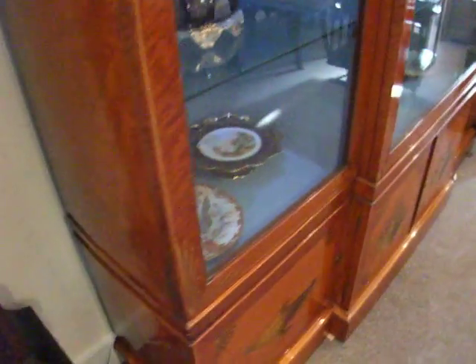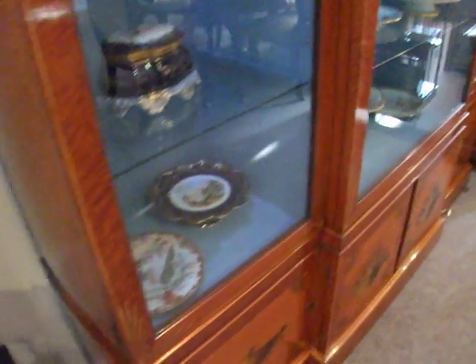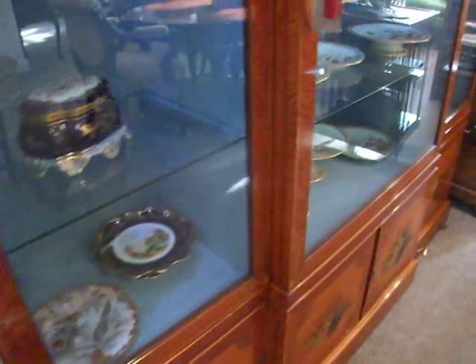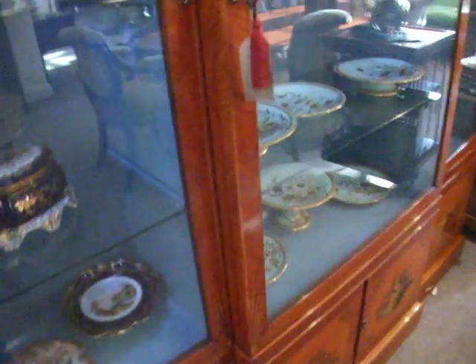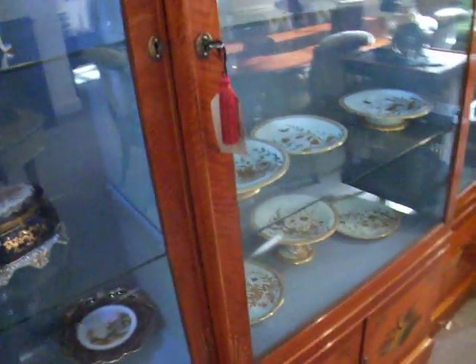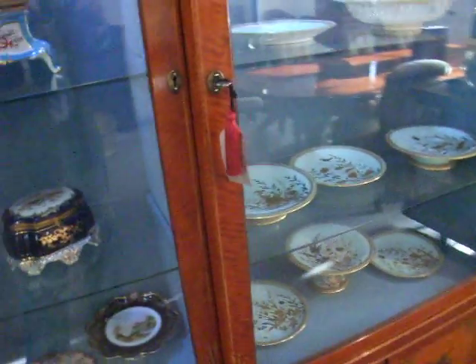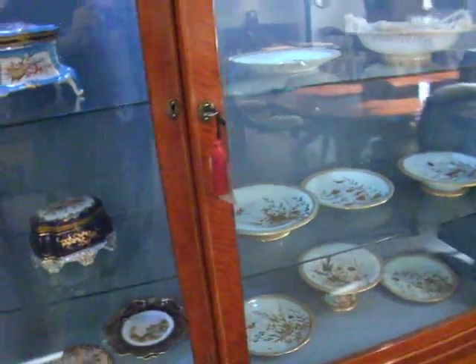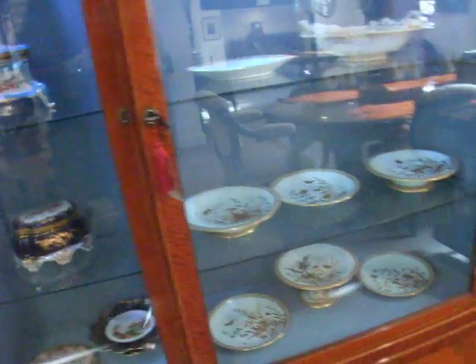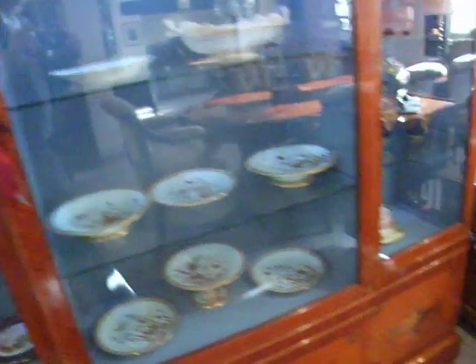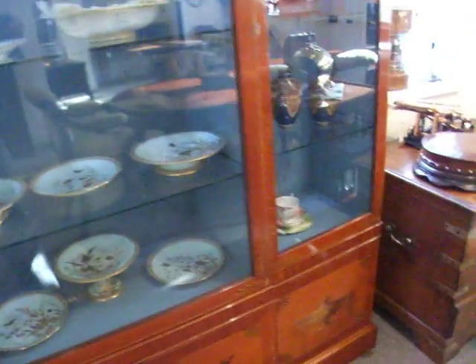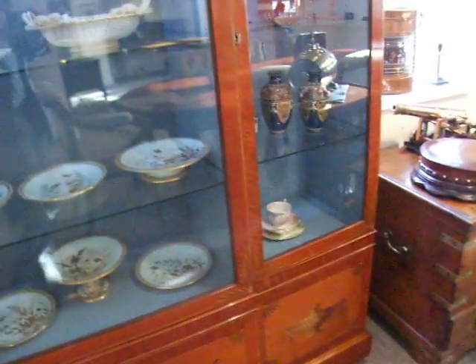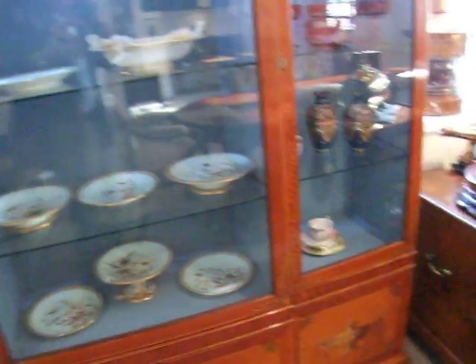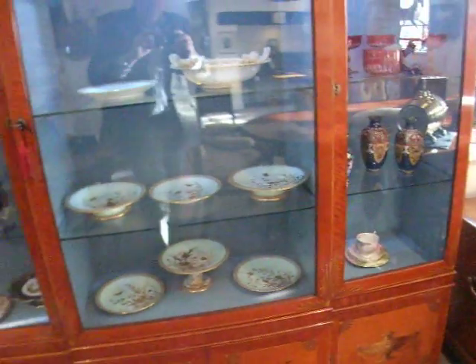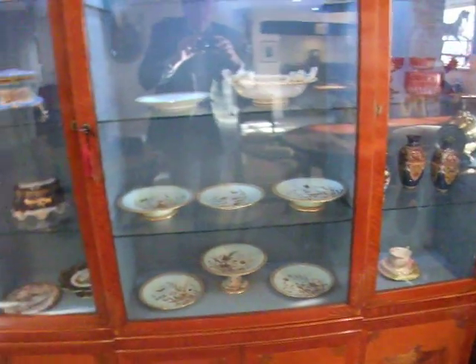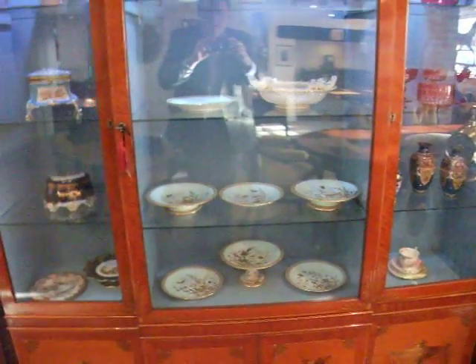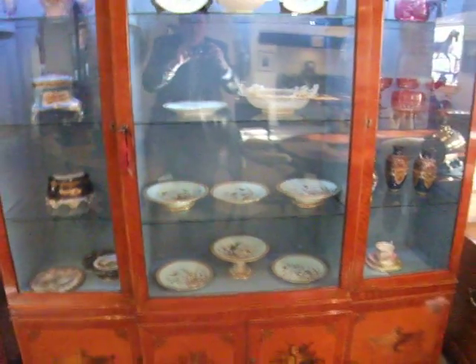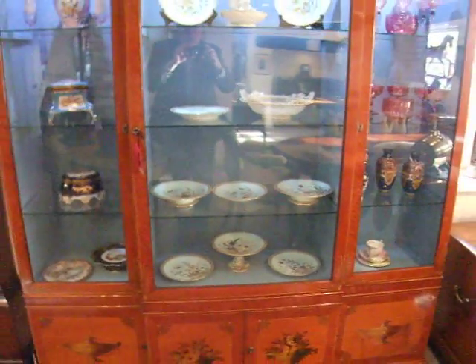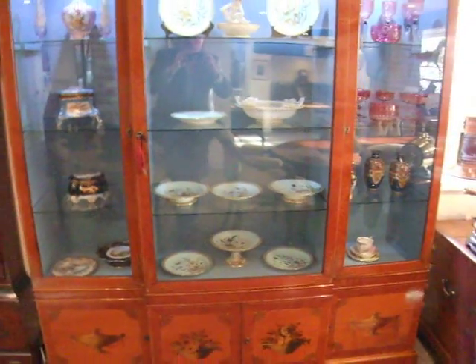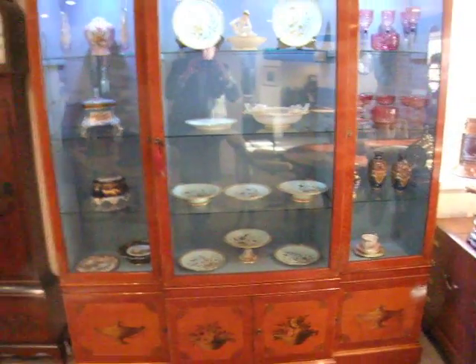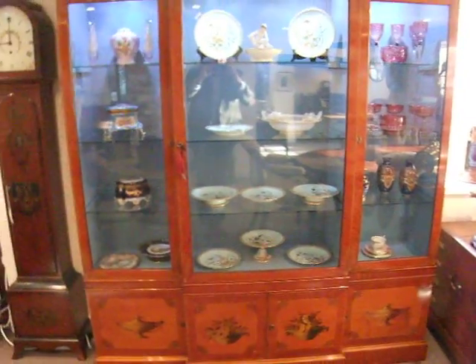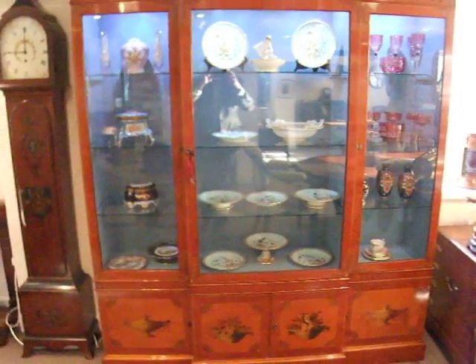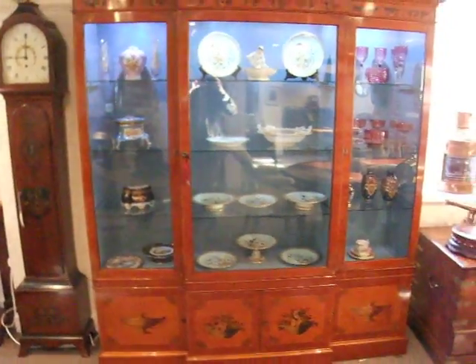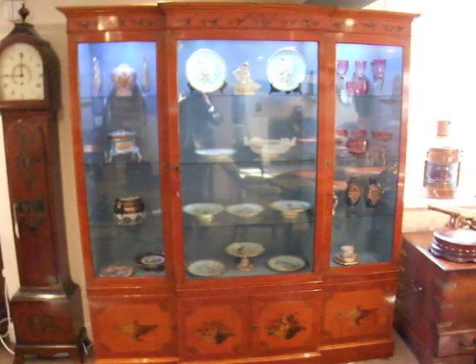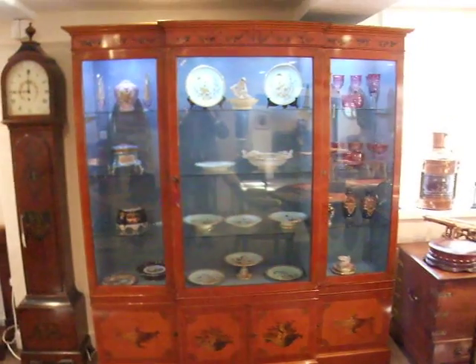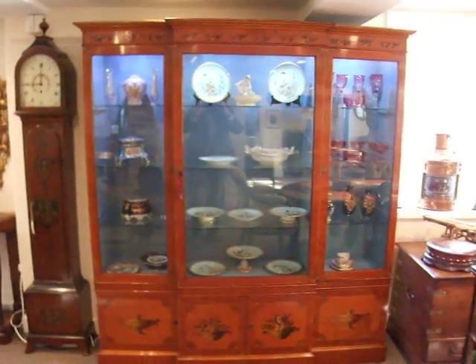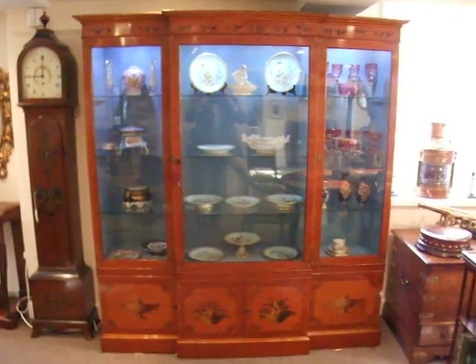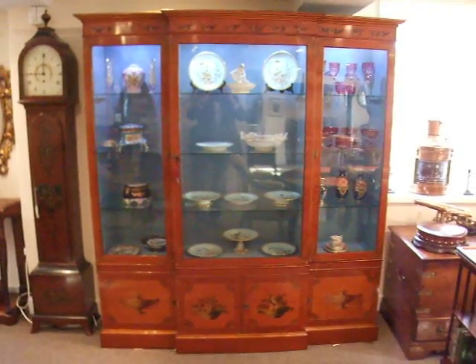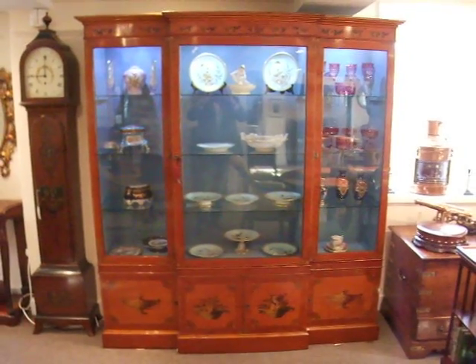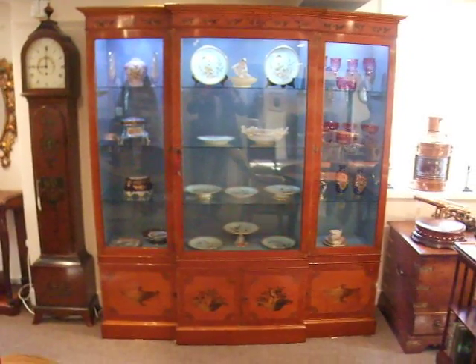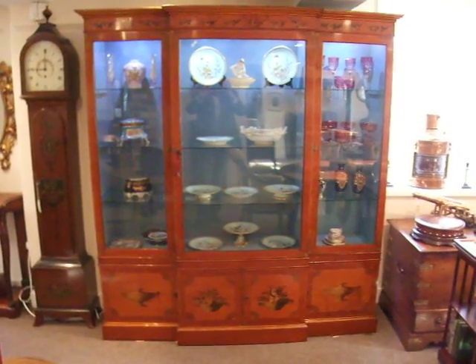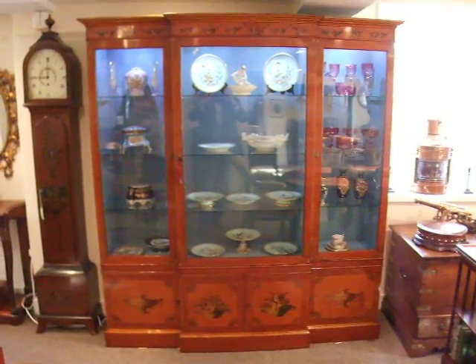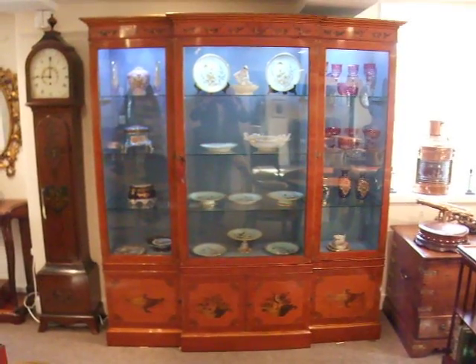This cabinet comes in lots of pieces so it's very easy to move. If you've got the wall space, it will go into your home.